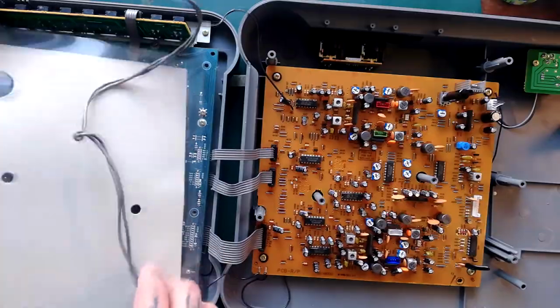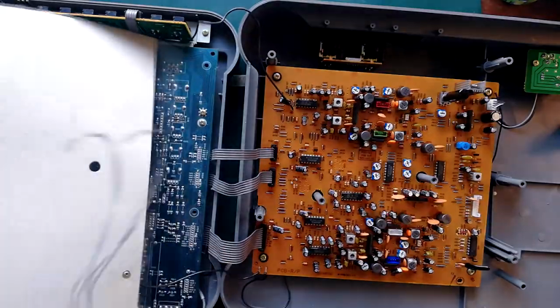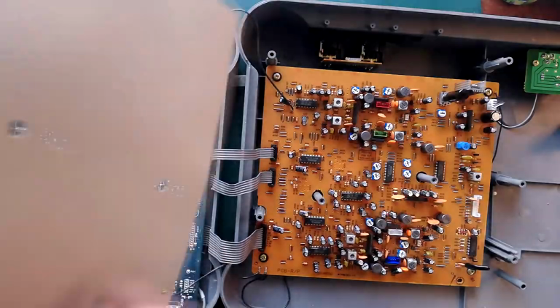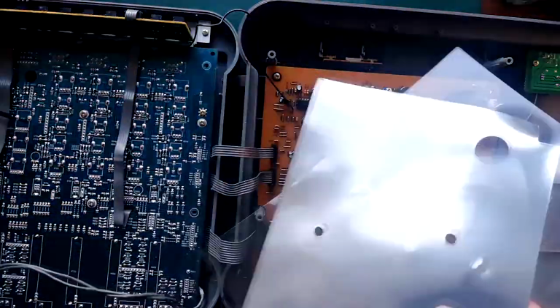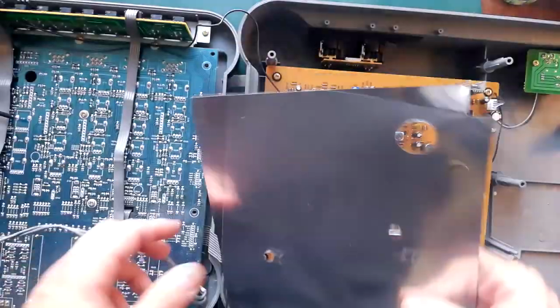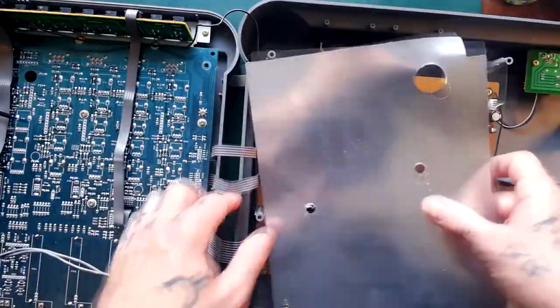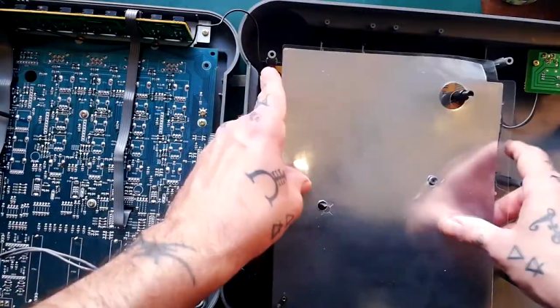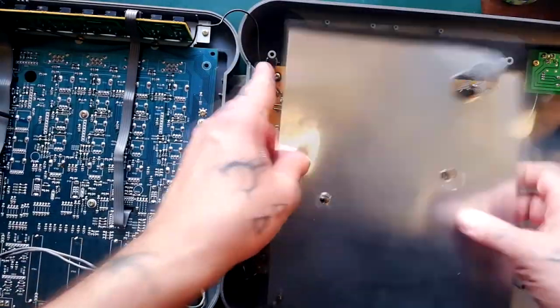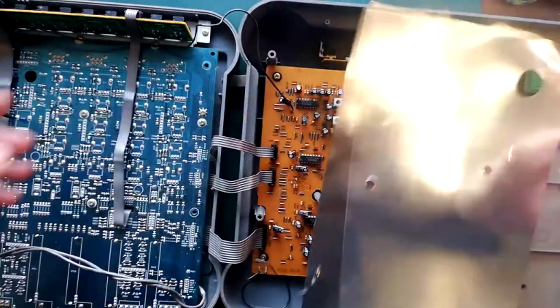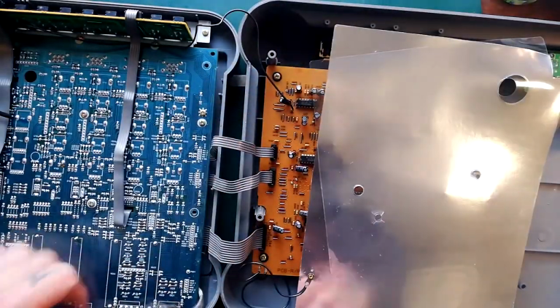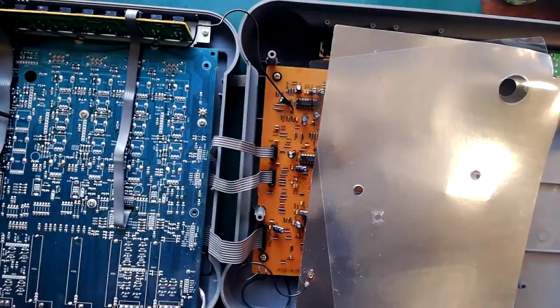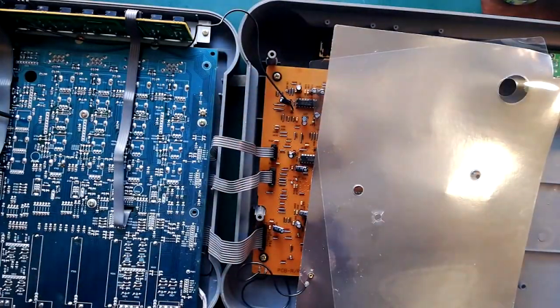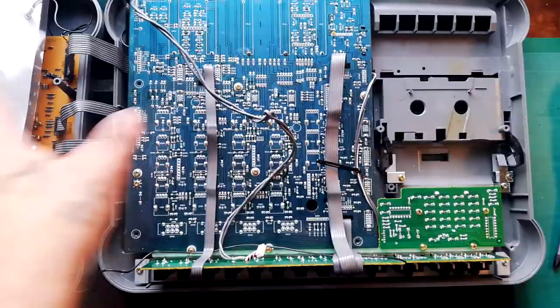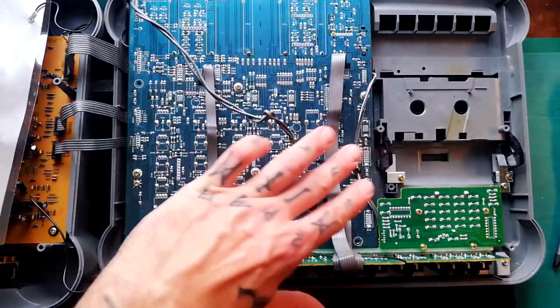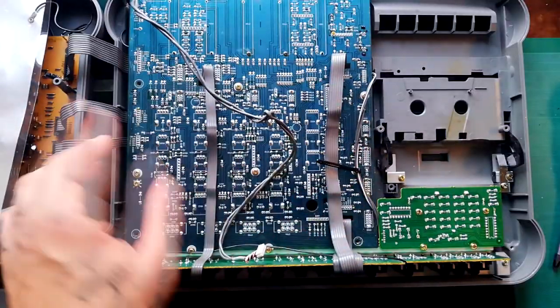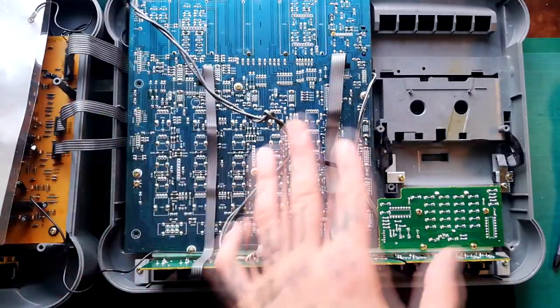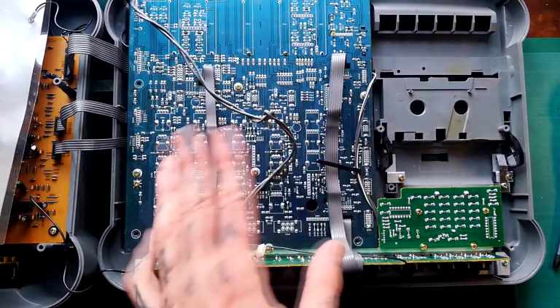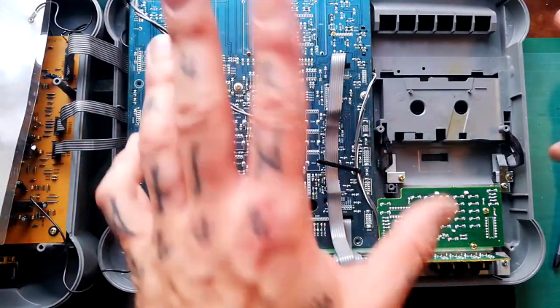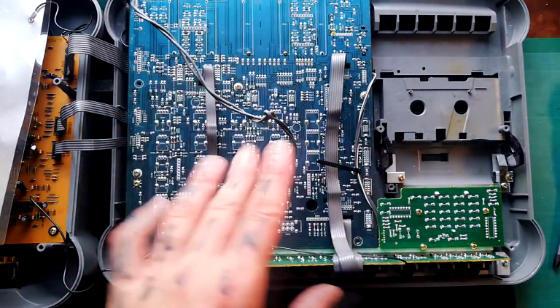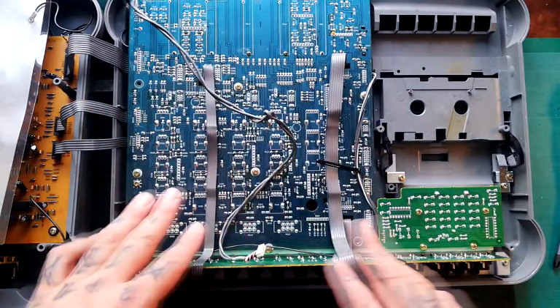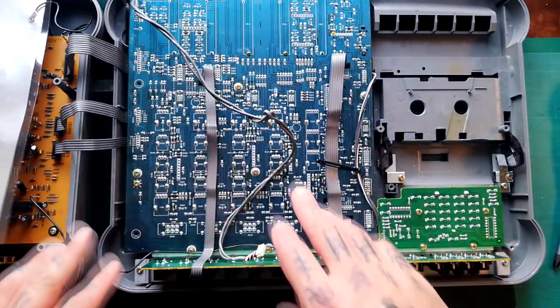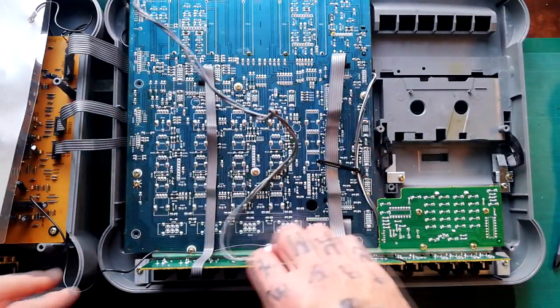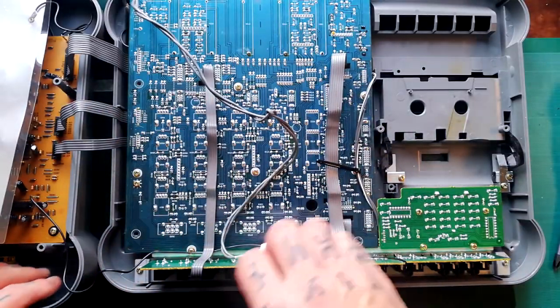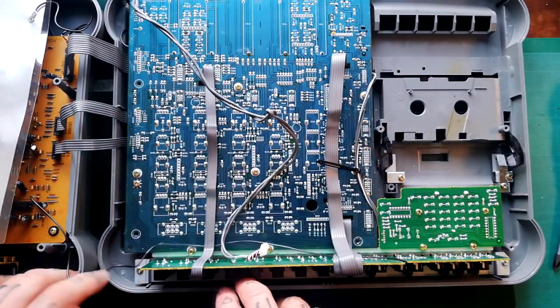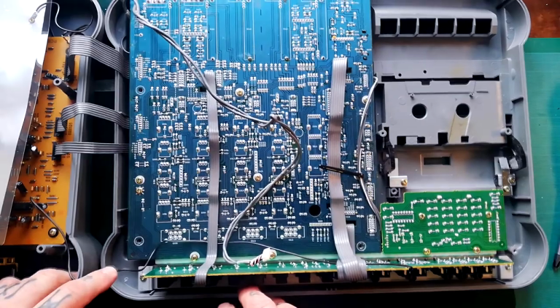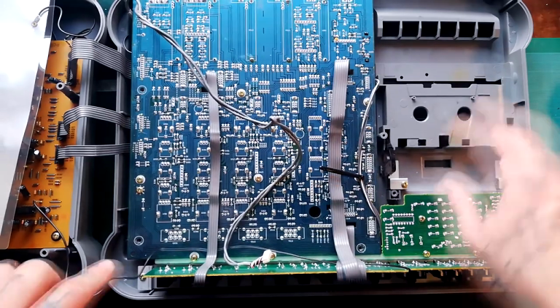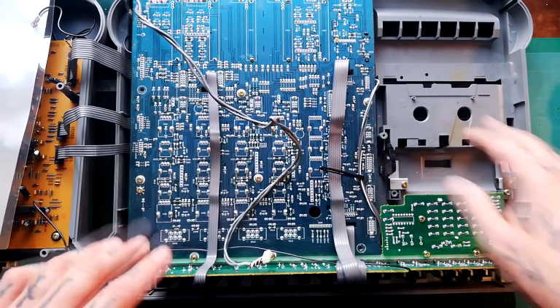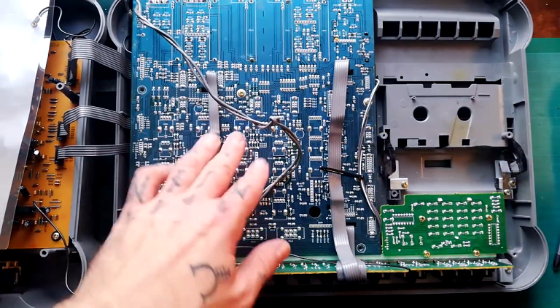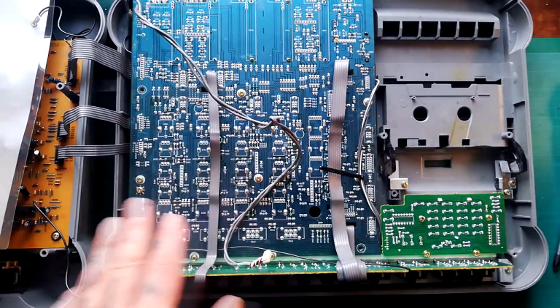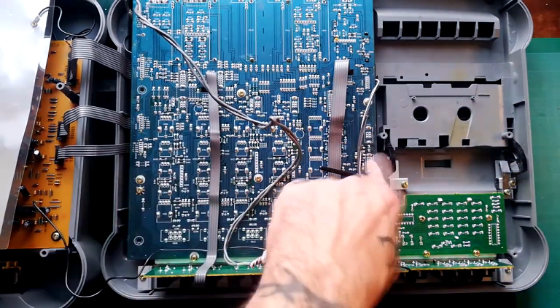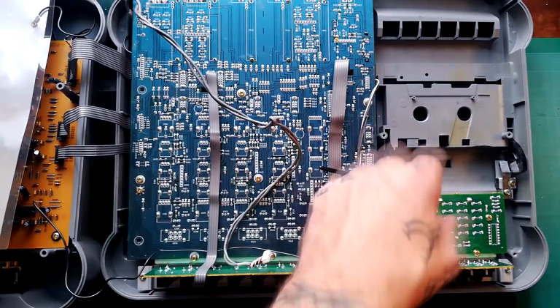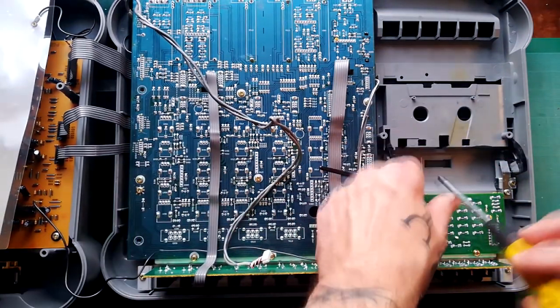This is just the shielding that sits on top, so I can leave that off to the side. I'll just flip this round because of where my camera stand is — it's slightly easier to have it upside down.